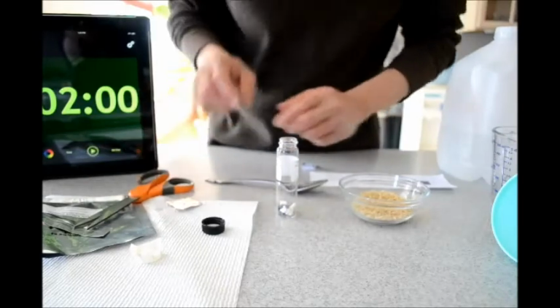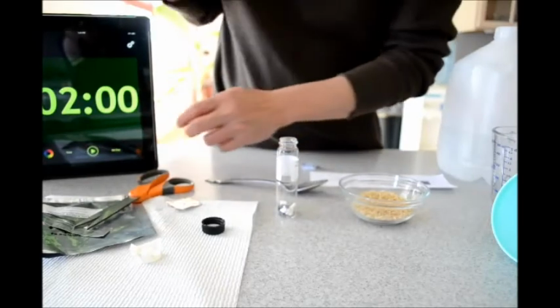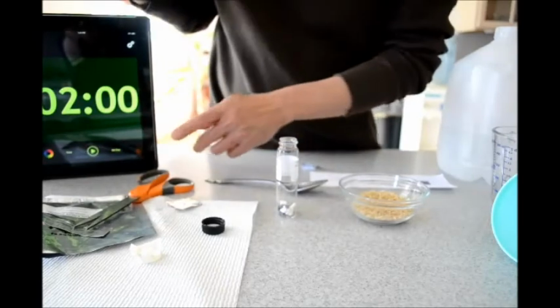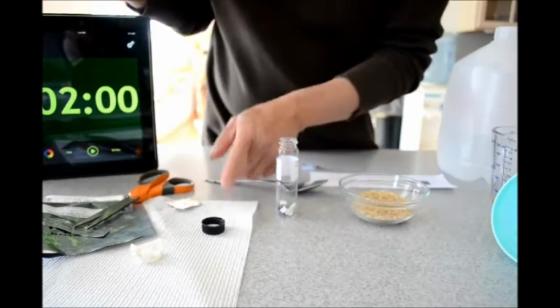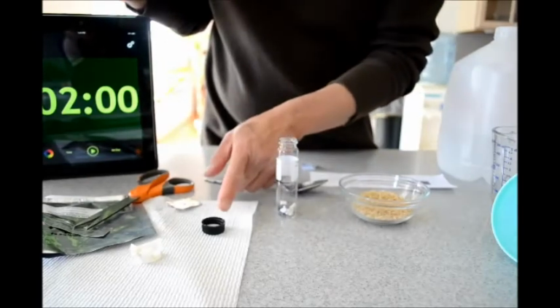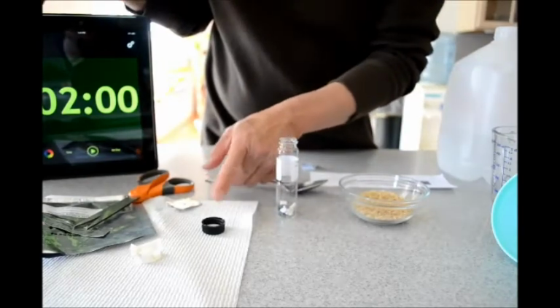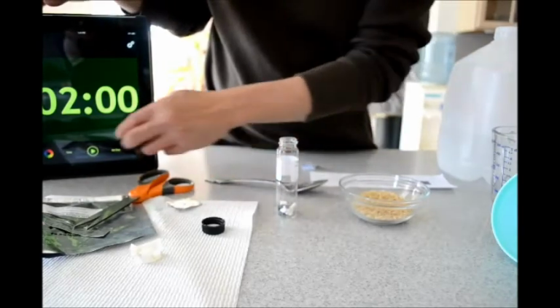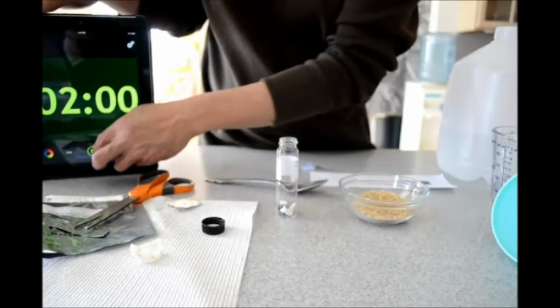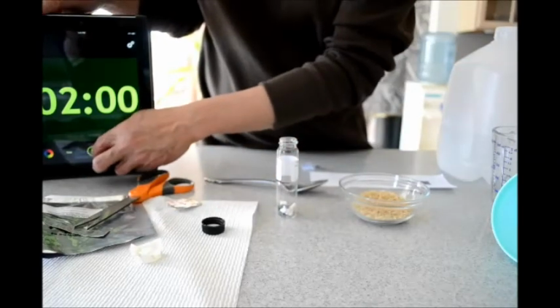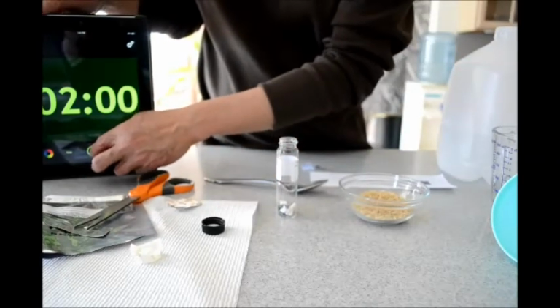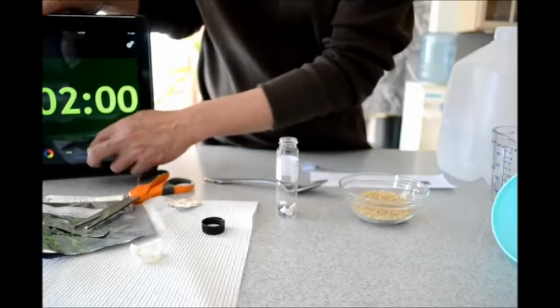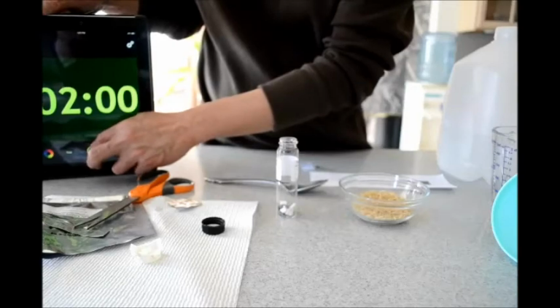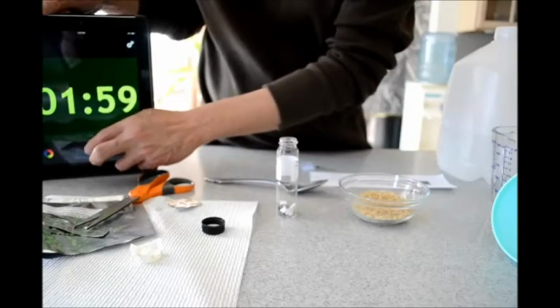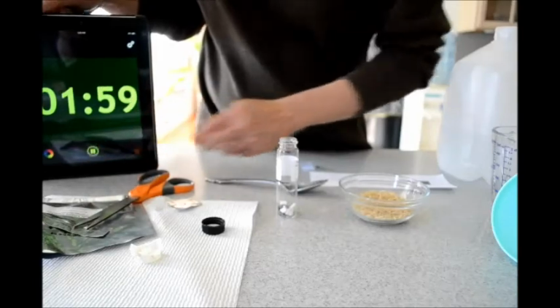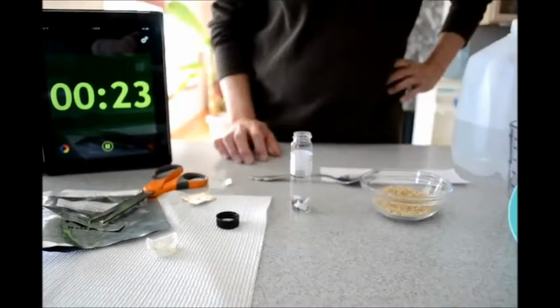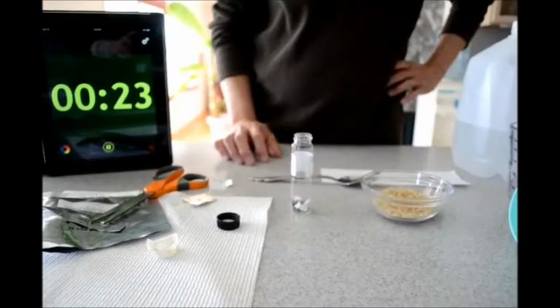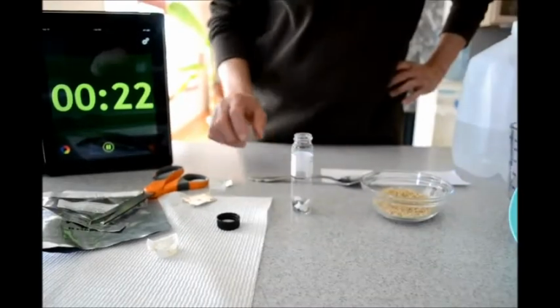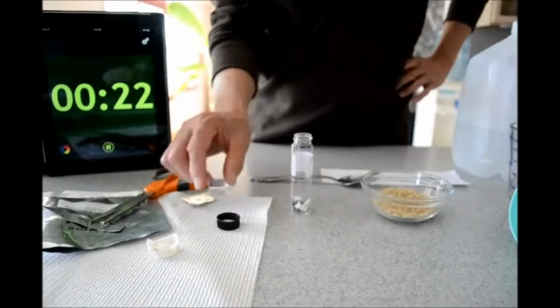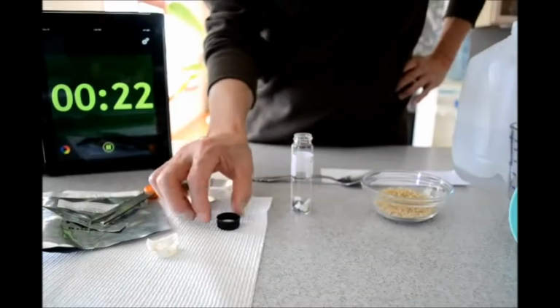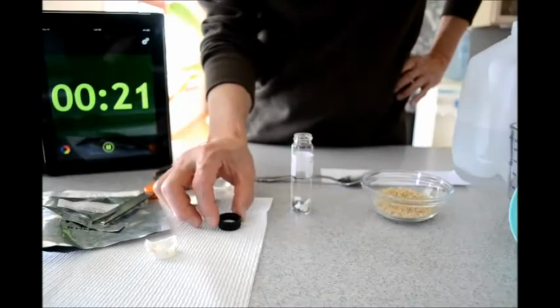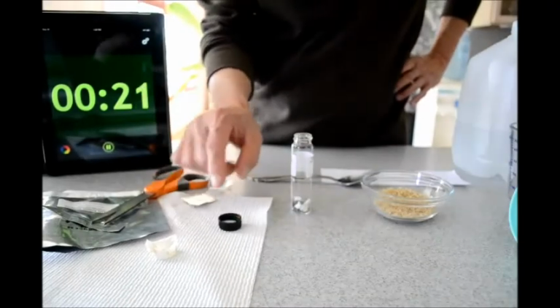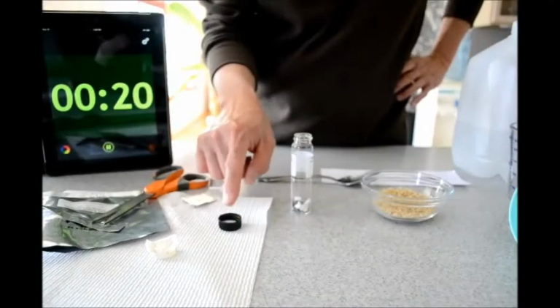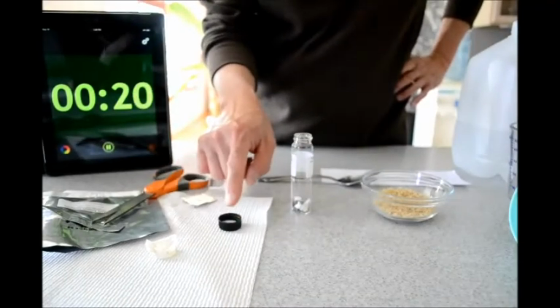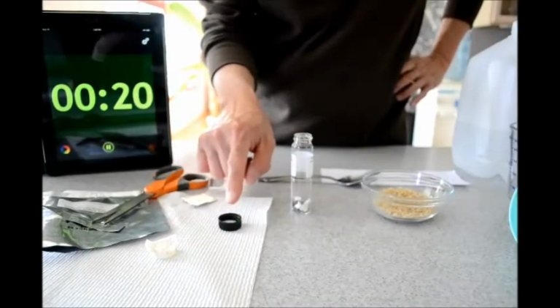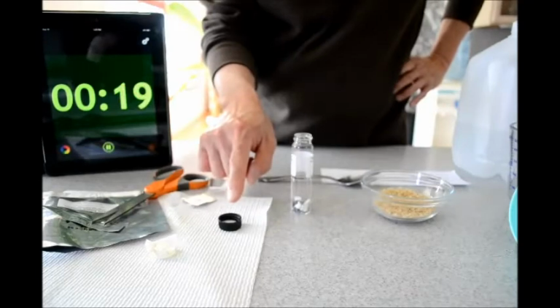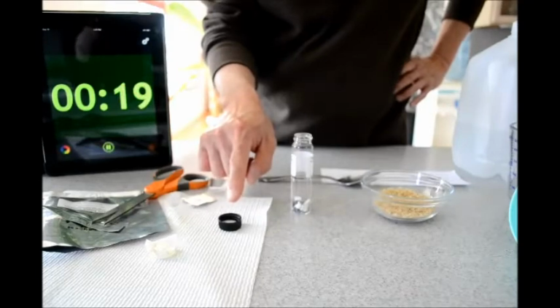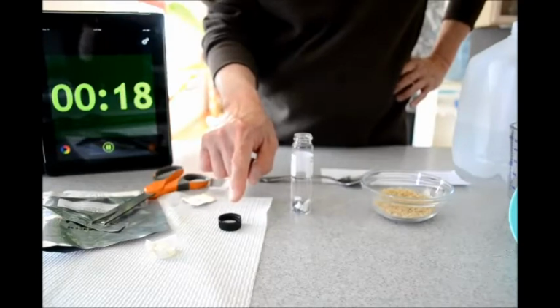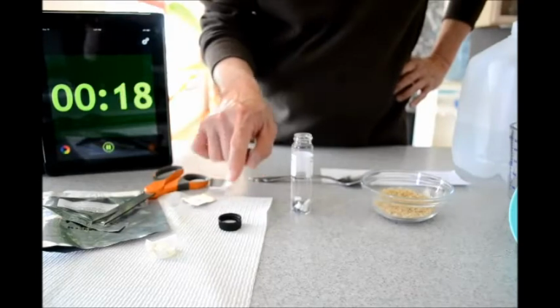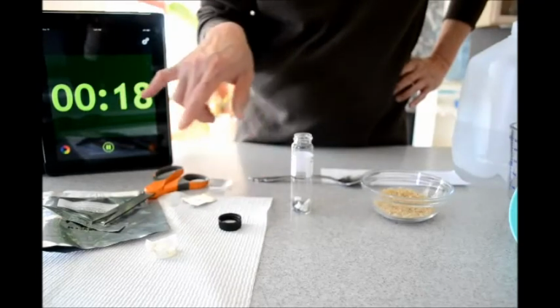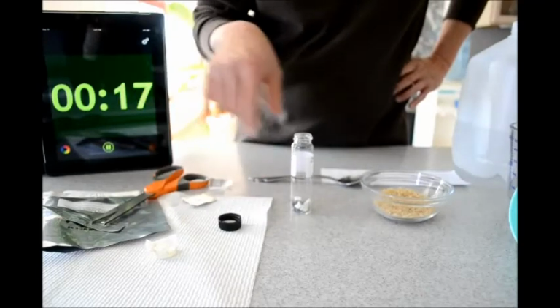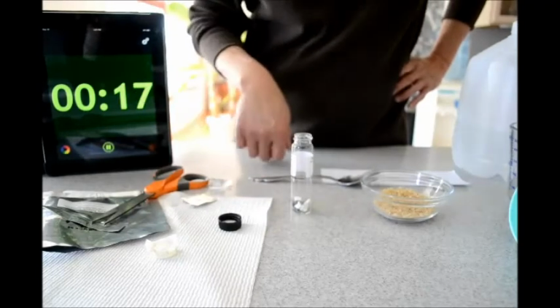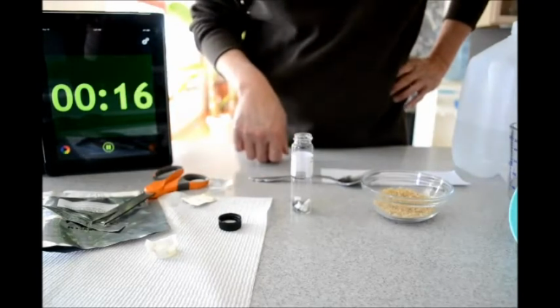Let's set a timer for two minutes for this to dry. We wait for the solution in the cap to dry at about two minutes.